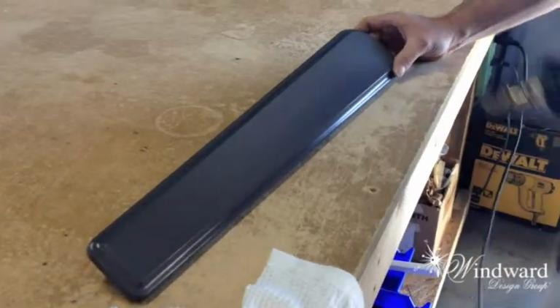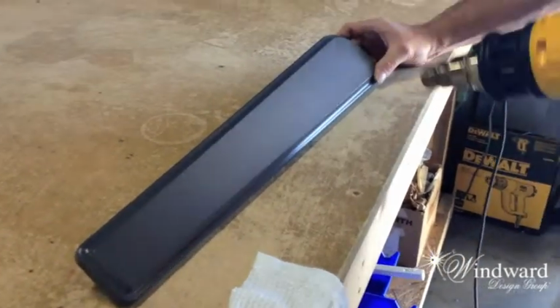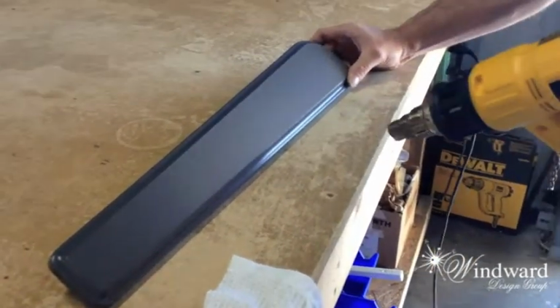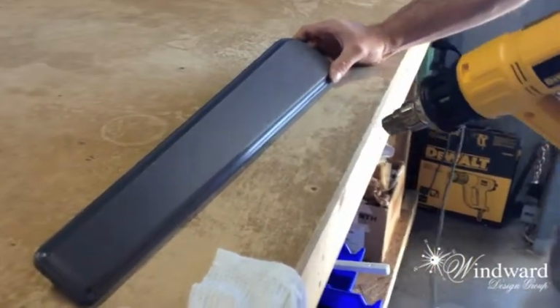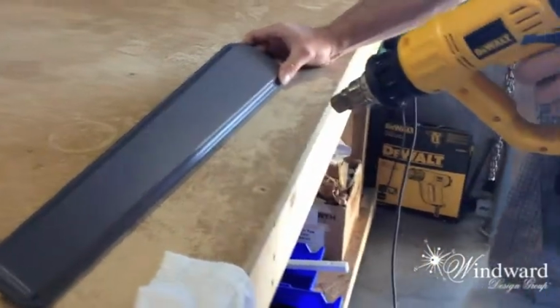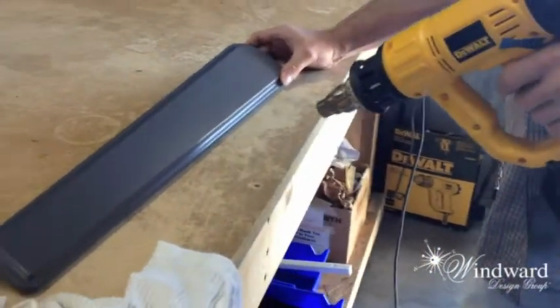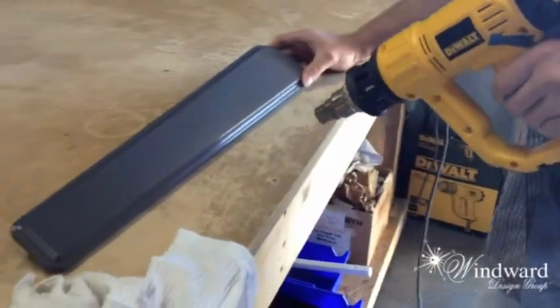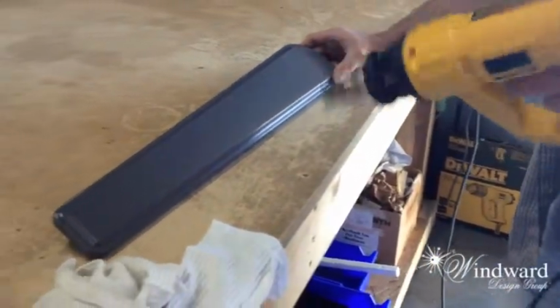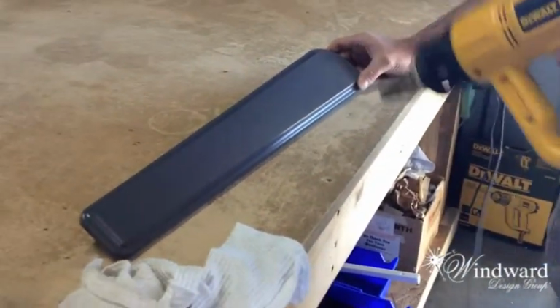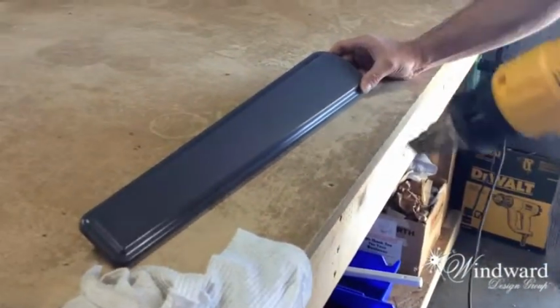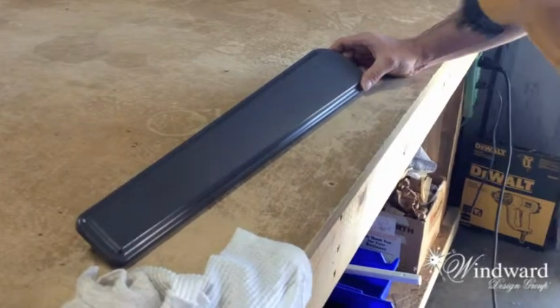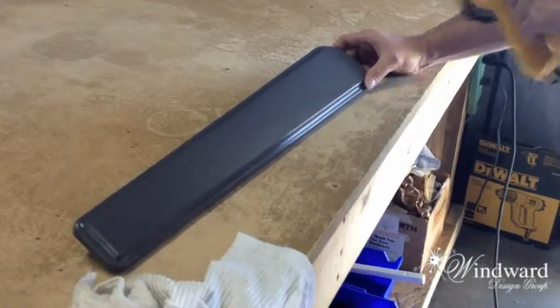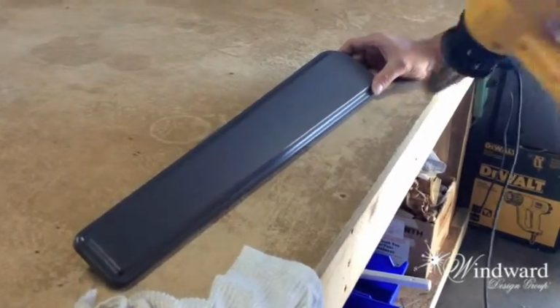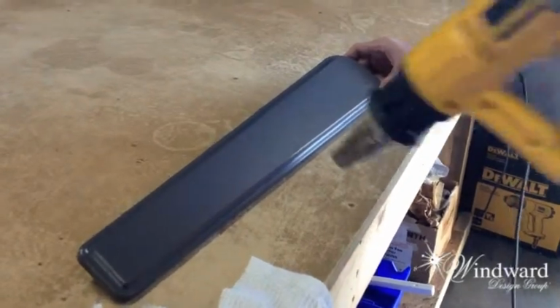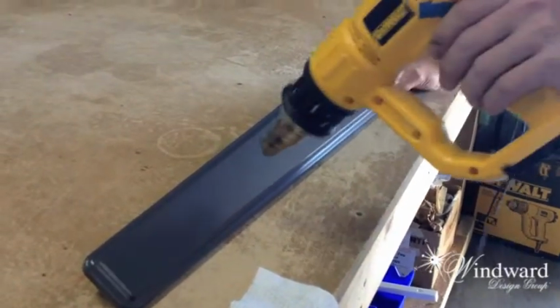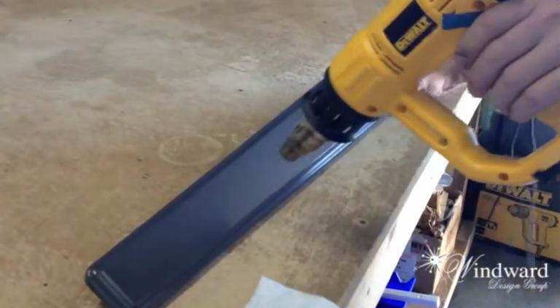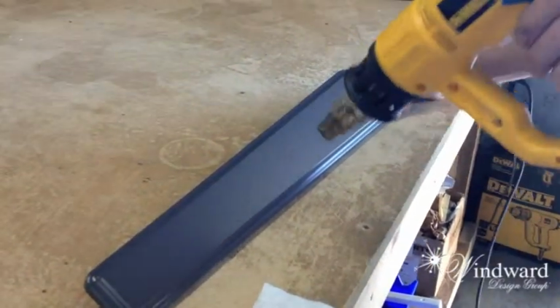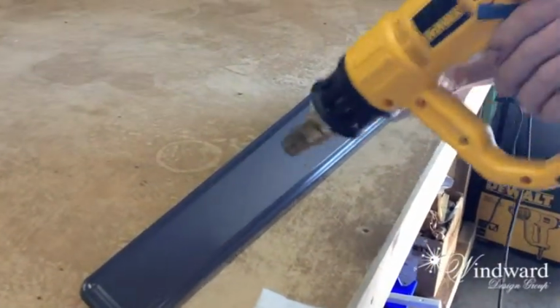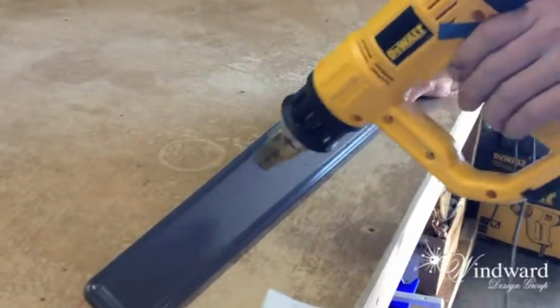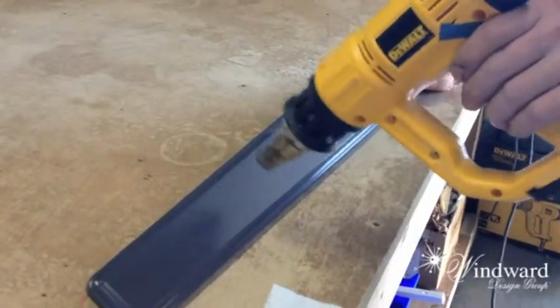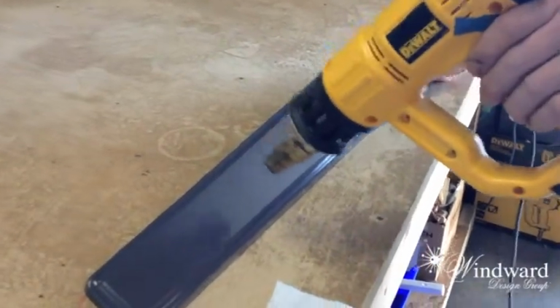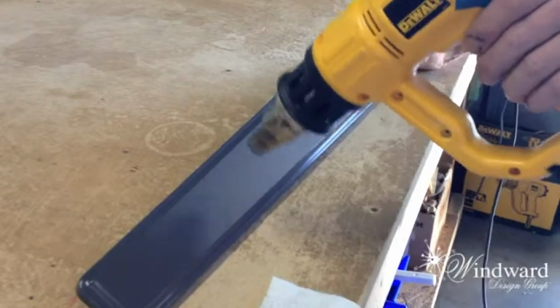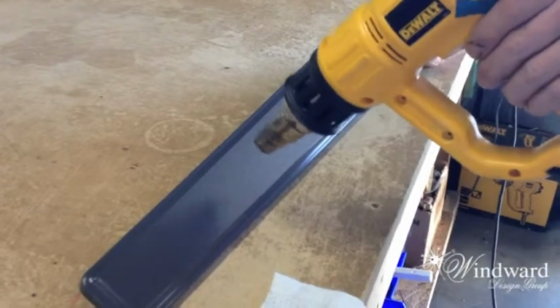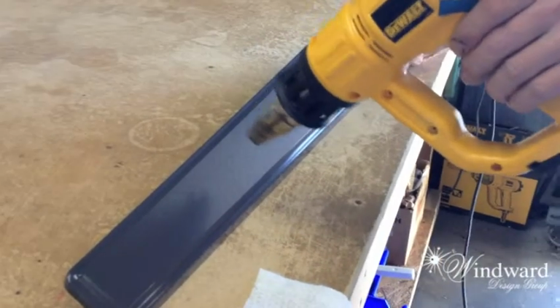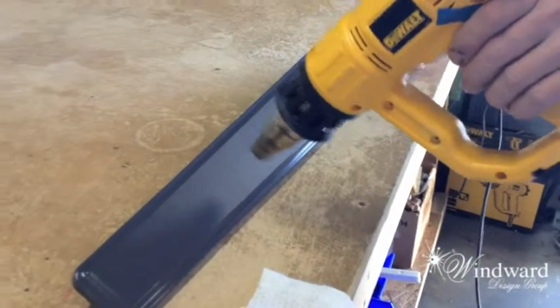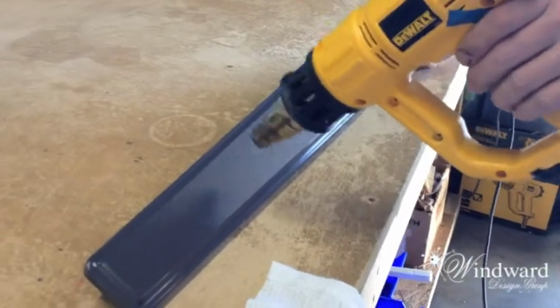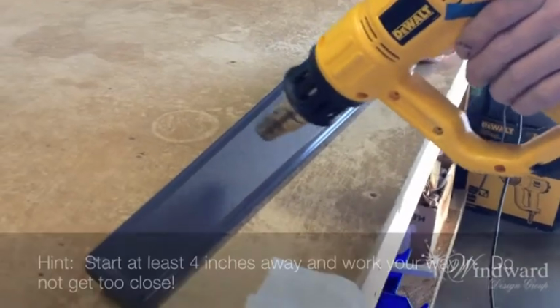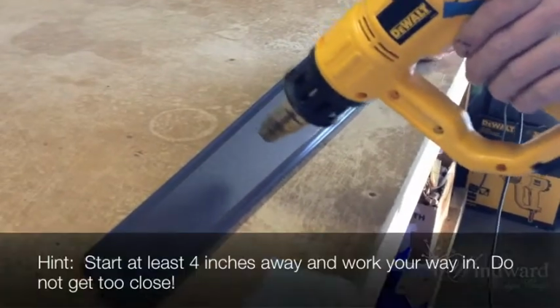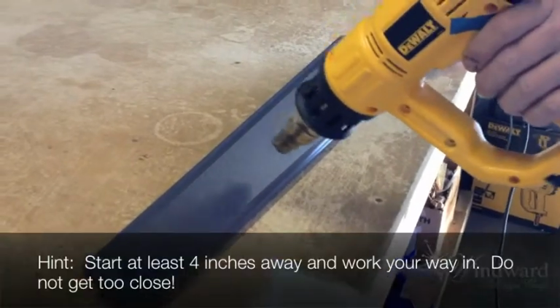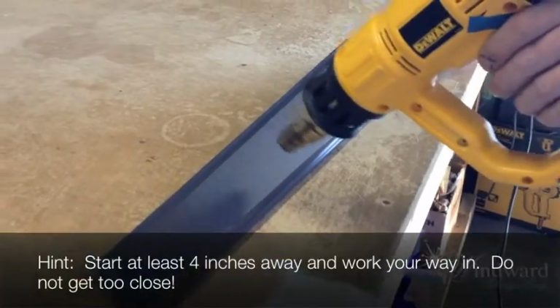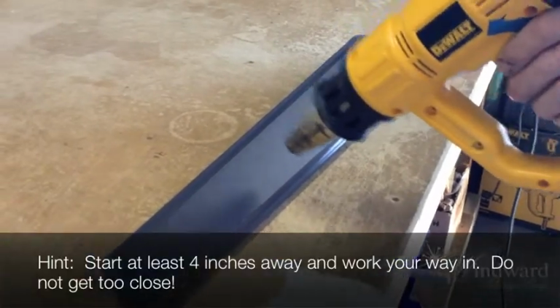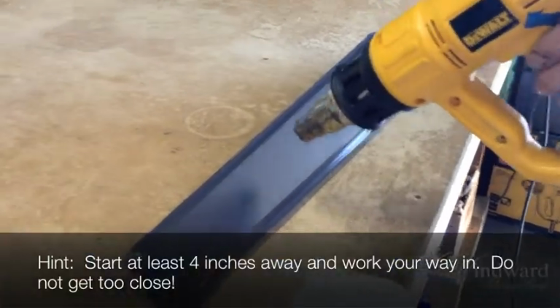Then what I'll do is — can you still see the scratch? I take my heat gun. Do you think someone could also use a hair dryer instead of a heat gun? You know, you probably could if you get close enough.